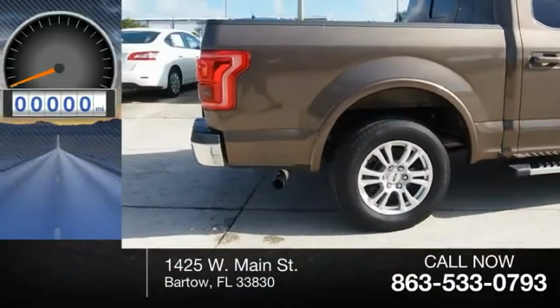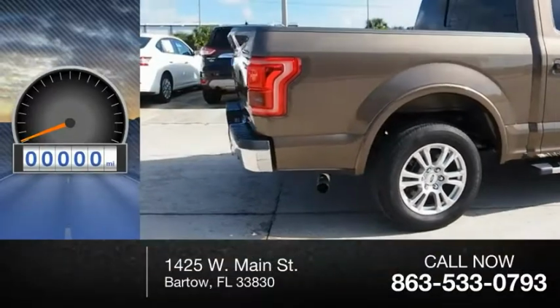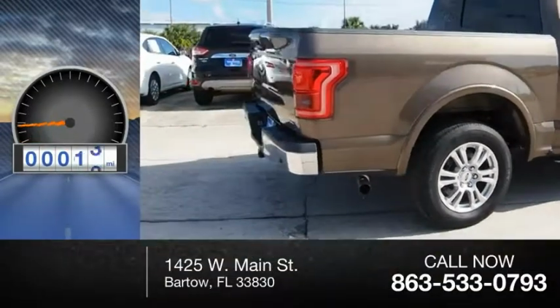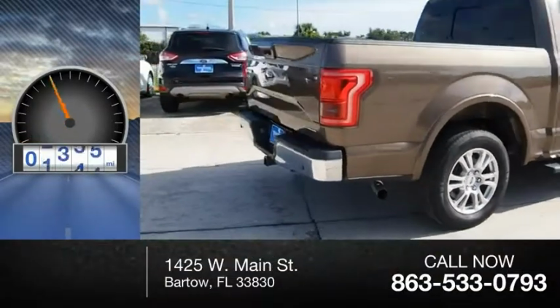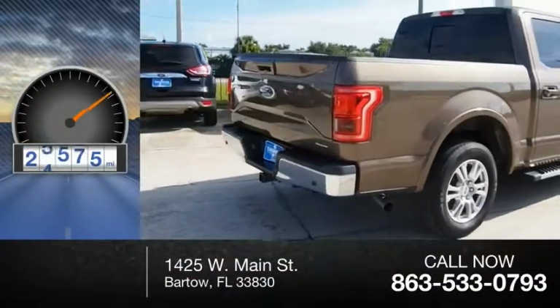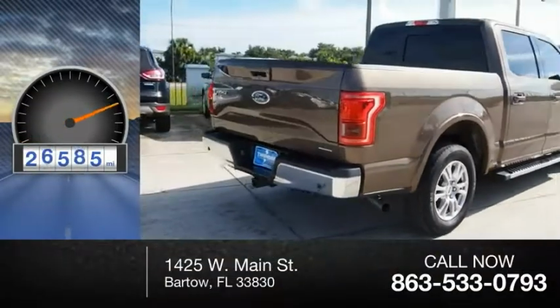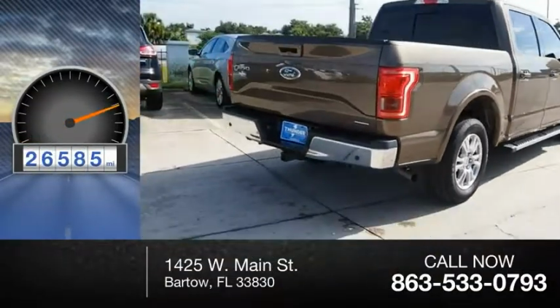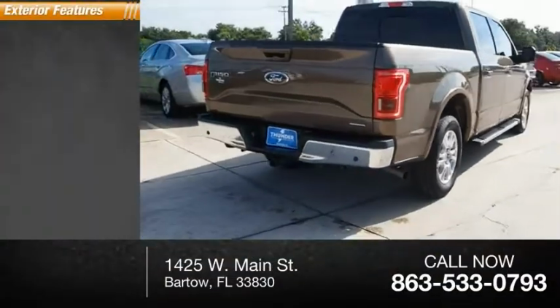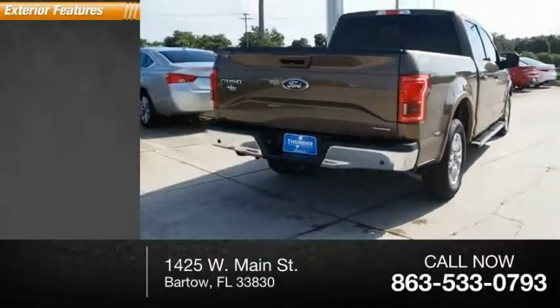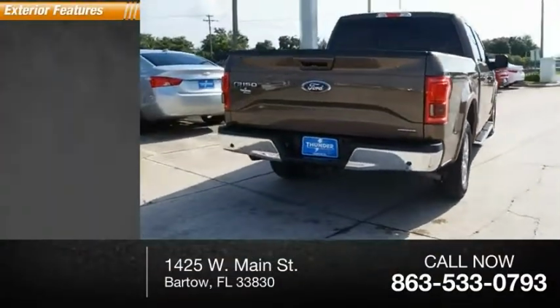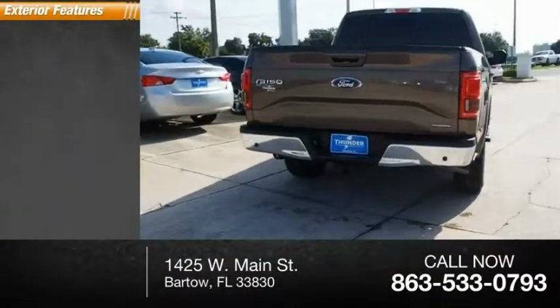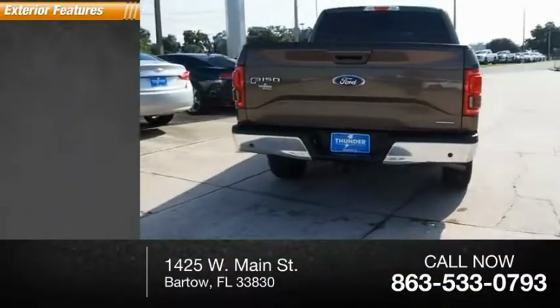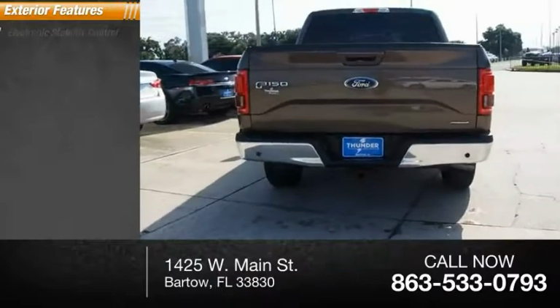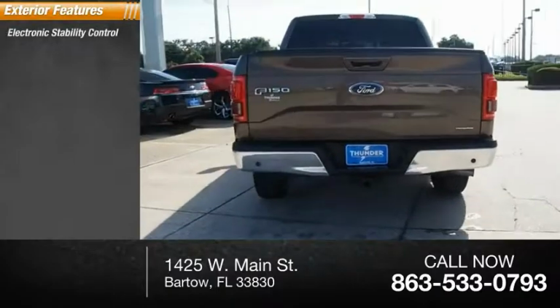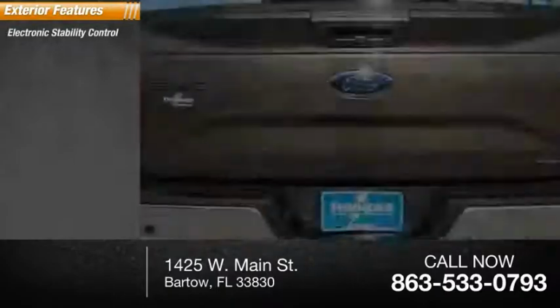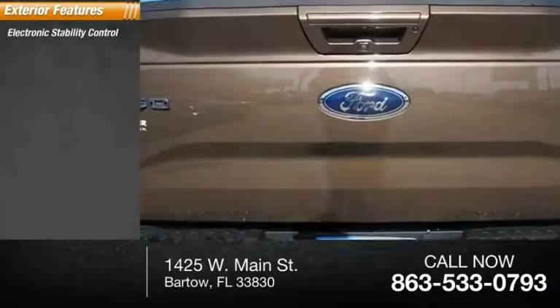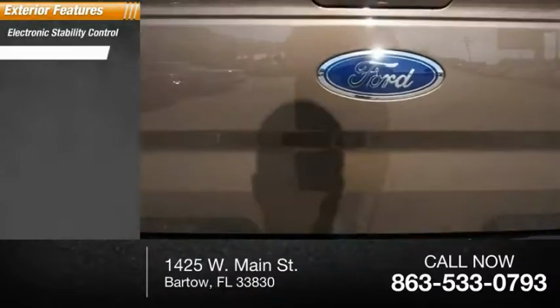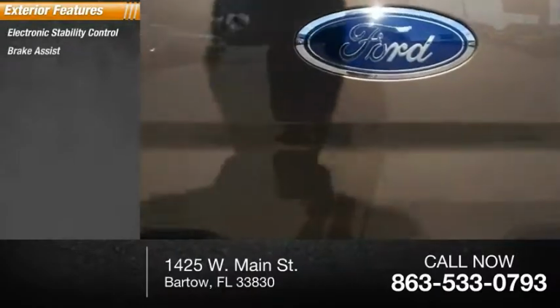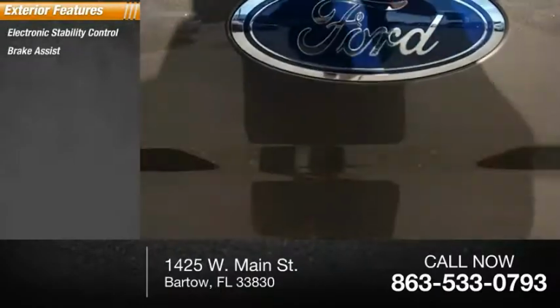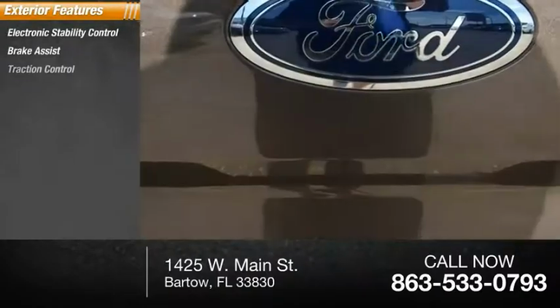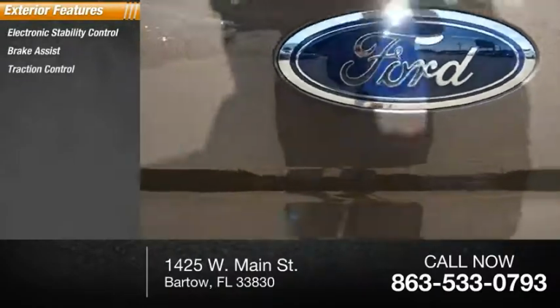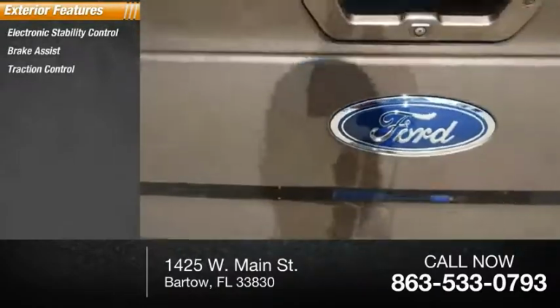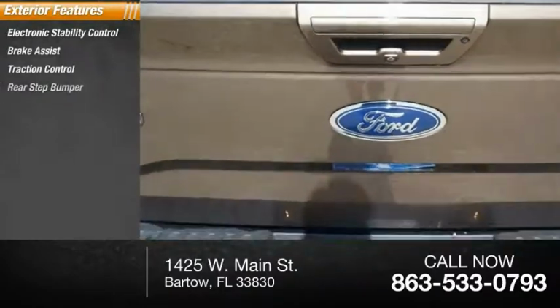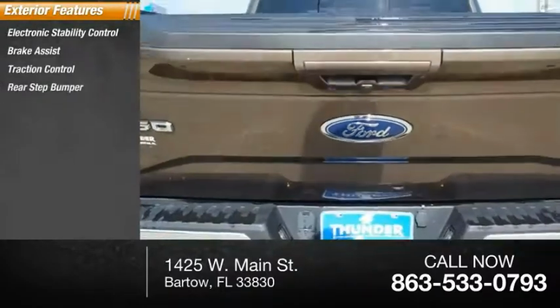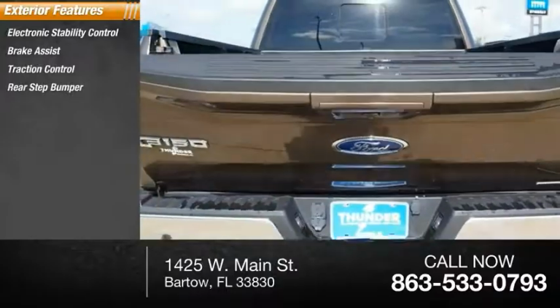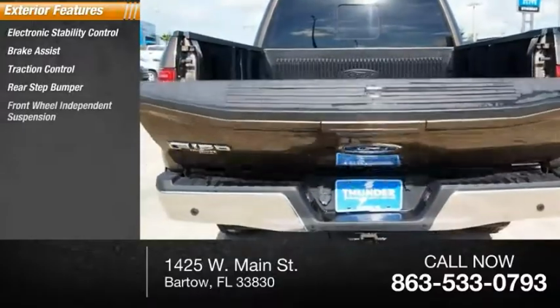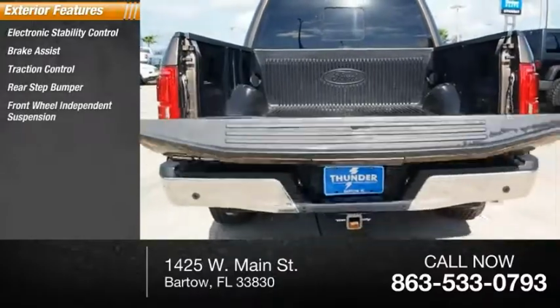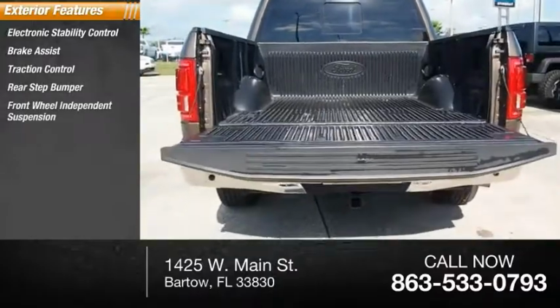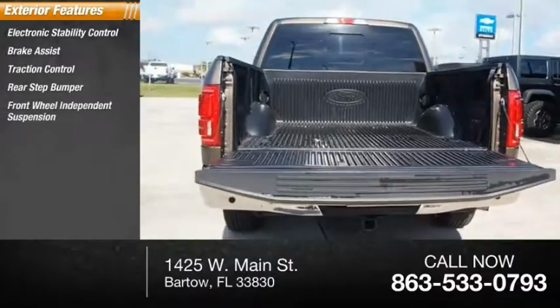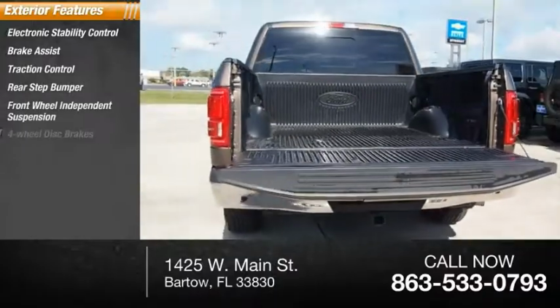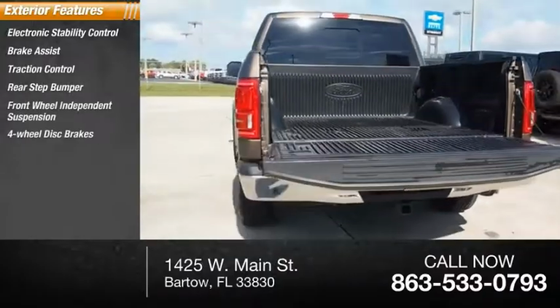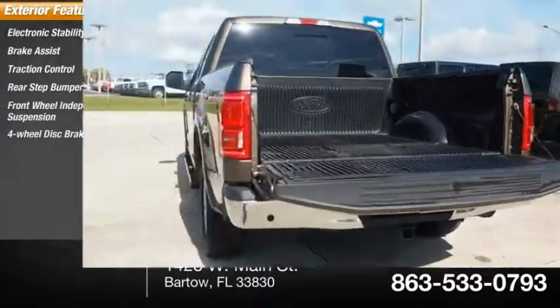This vehicle has less than 30,000 miles. Here are some of this vehicle's great options: electronic stability control, brake assist, traction control, rear step bumper, front-wheel independent suspension, and four-wheel disc brakes.